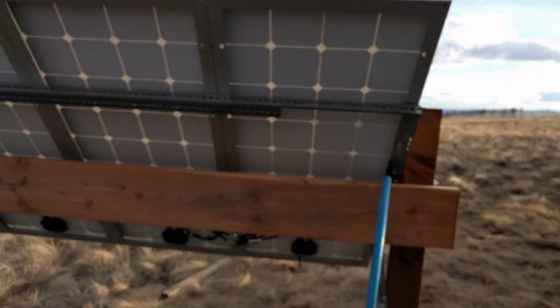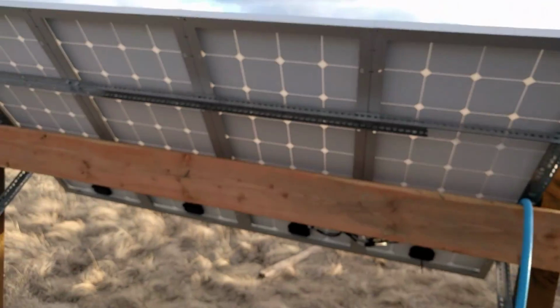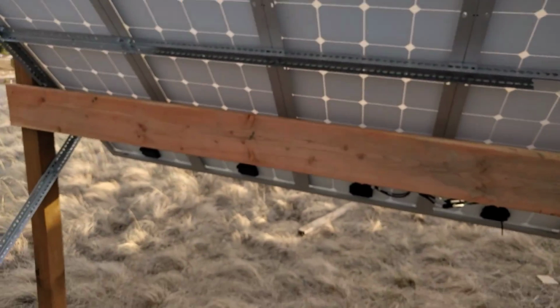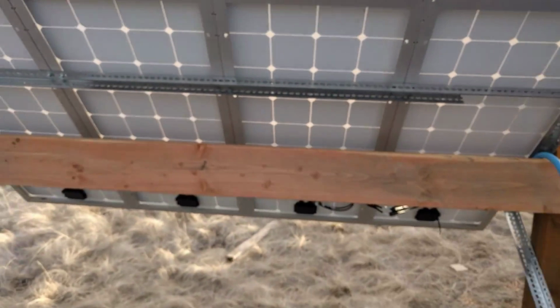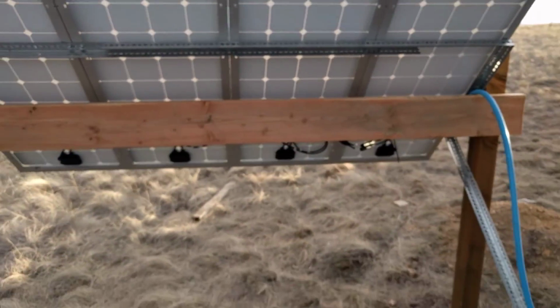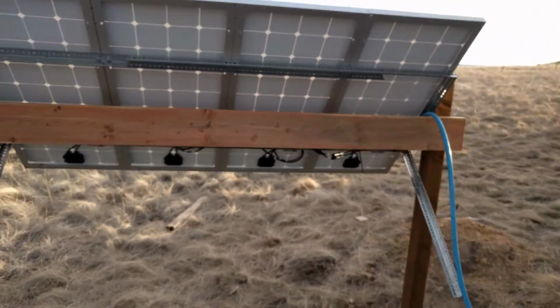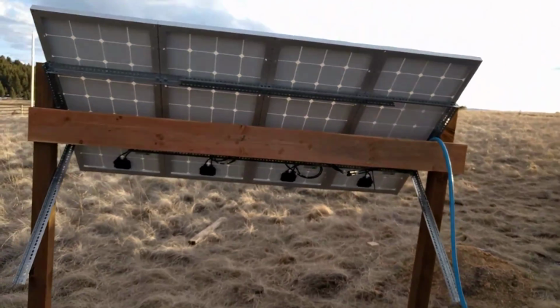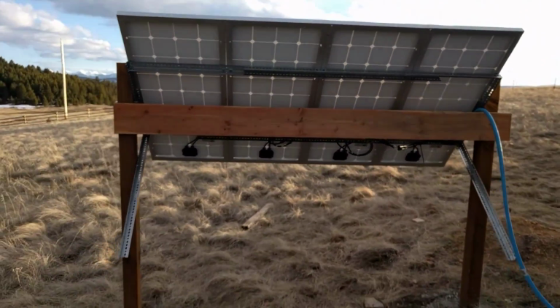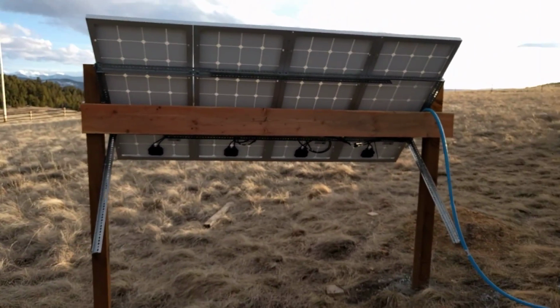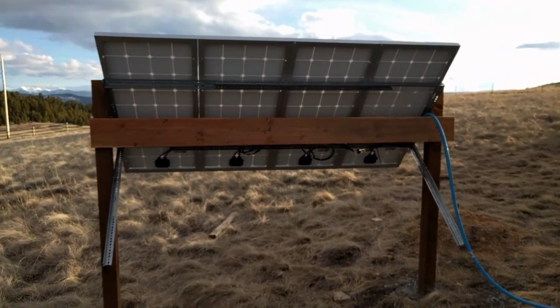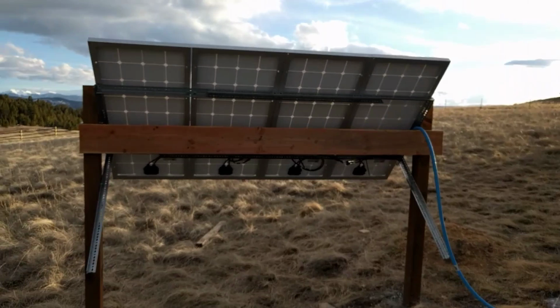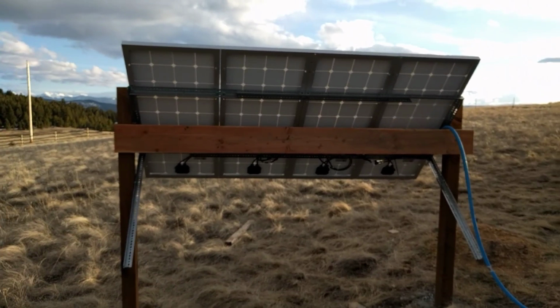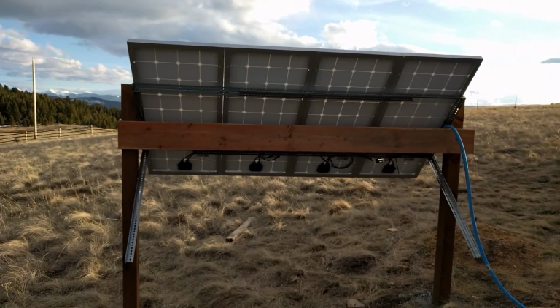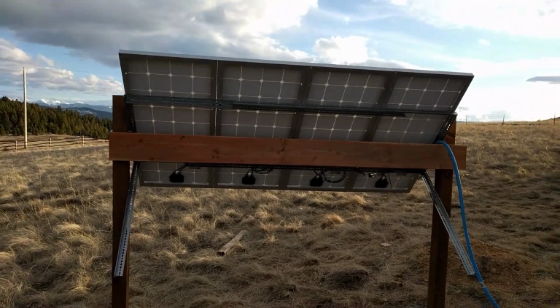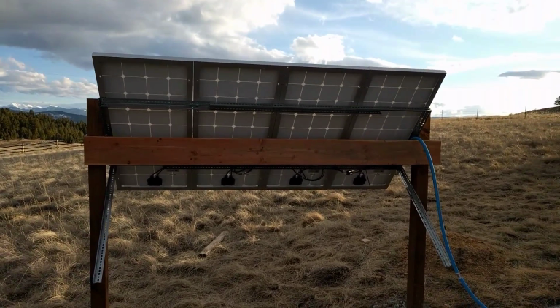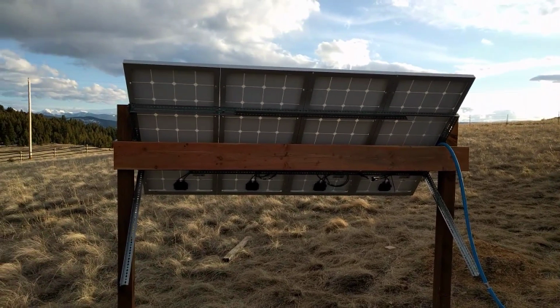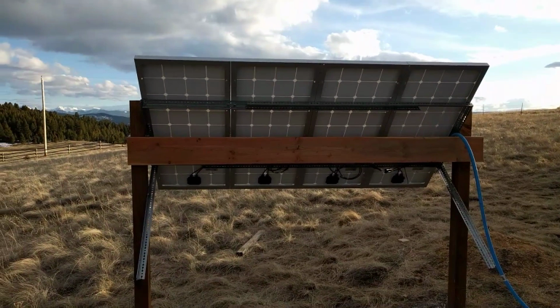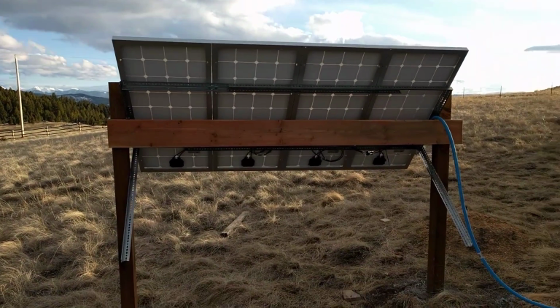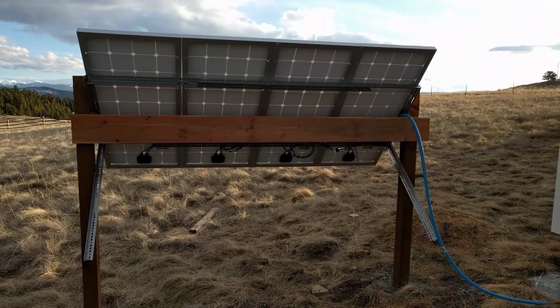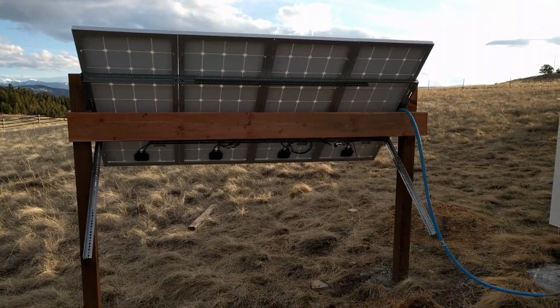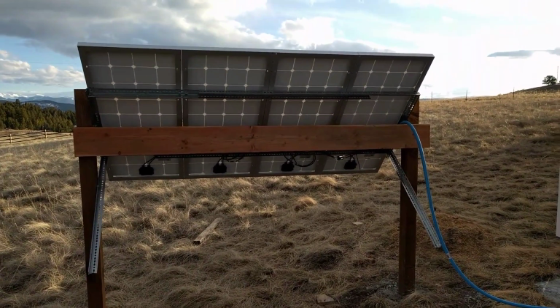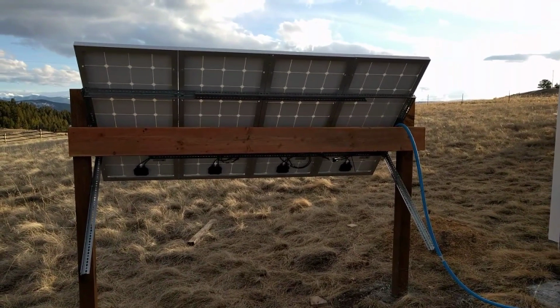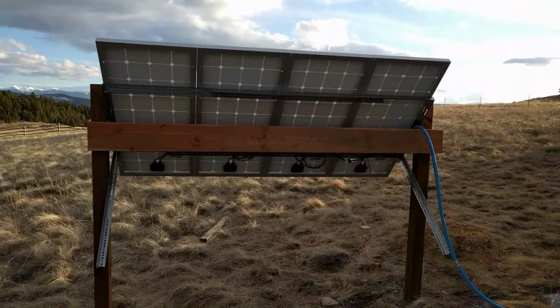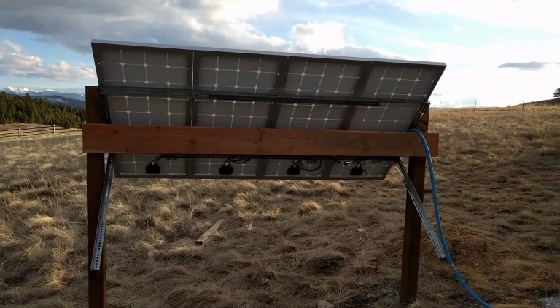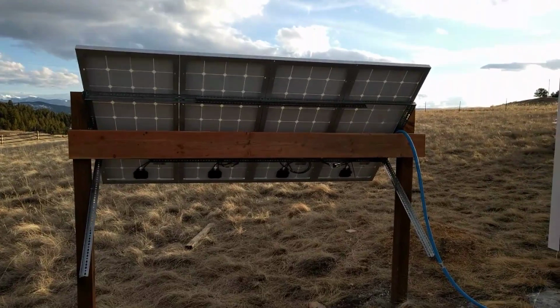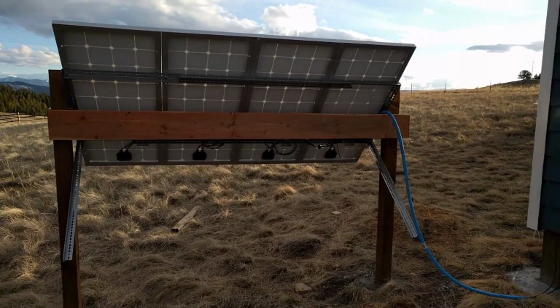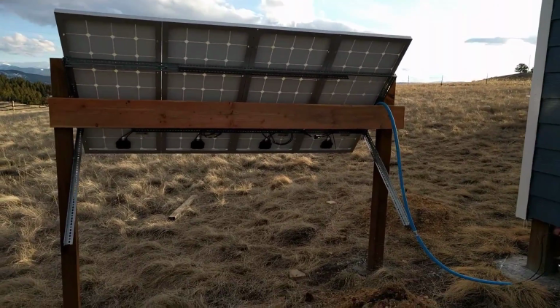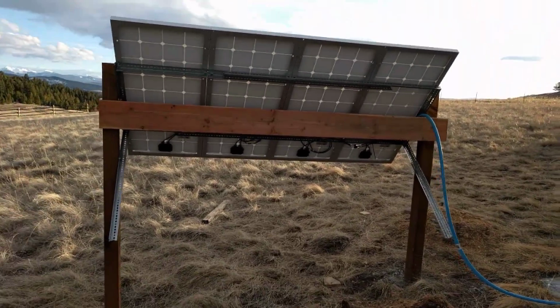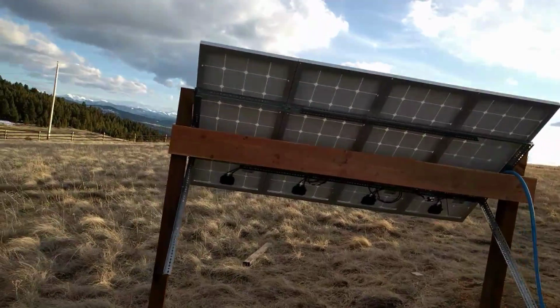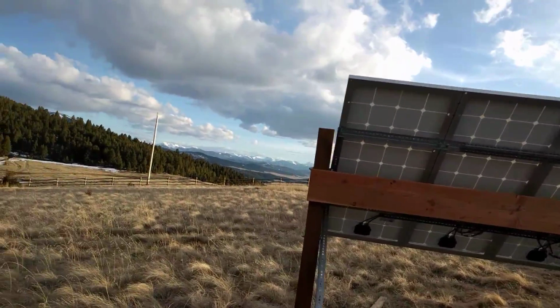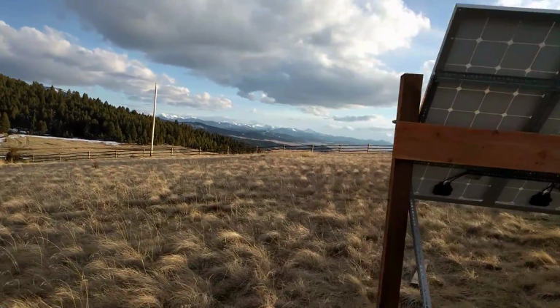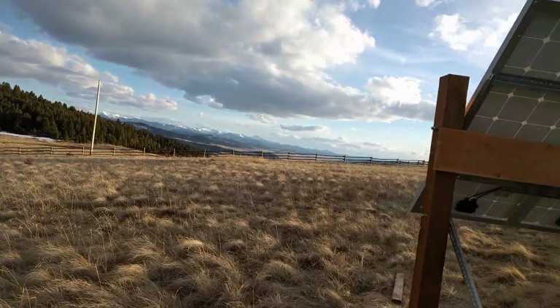For this whole entire setup — just the panels and the rack — I probably spent close to $600, maybe $550 to $575. Not bad for 400 watts.